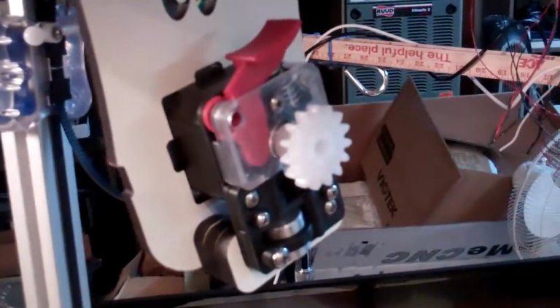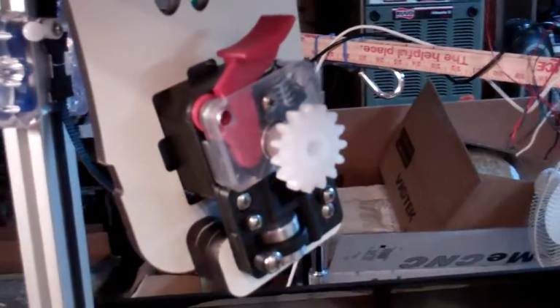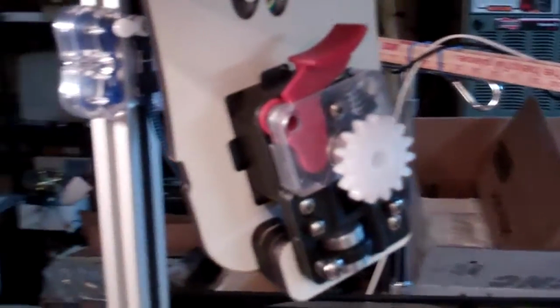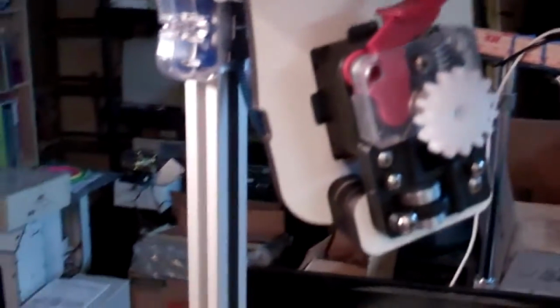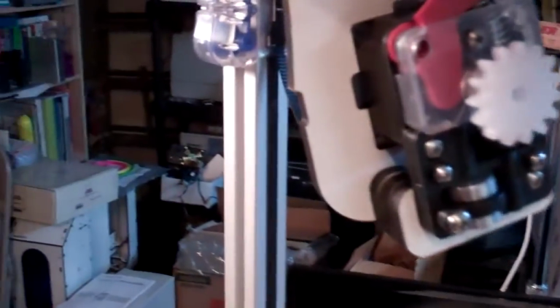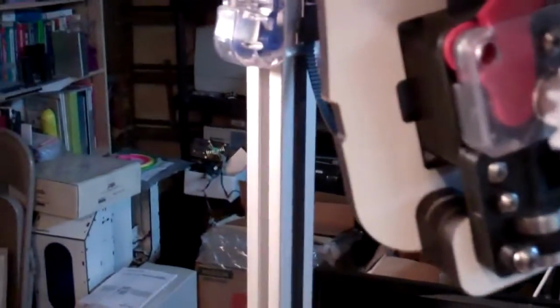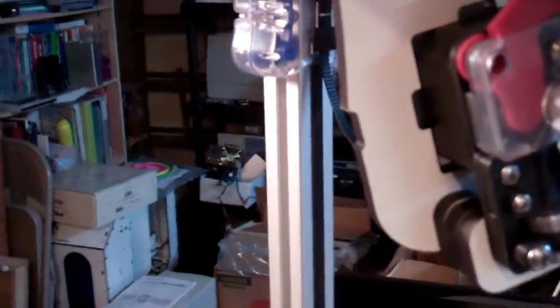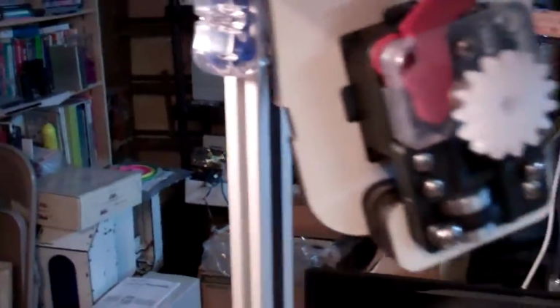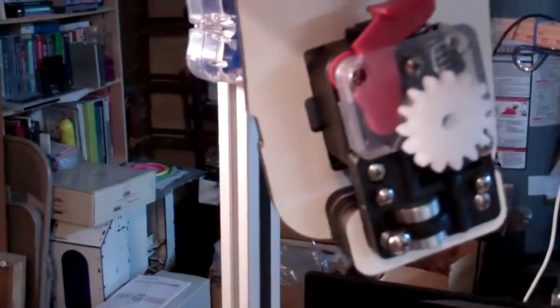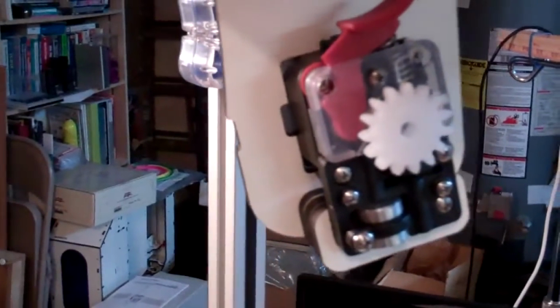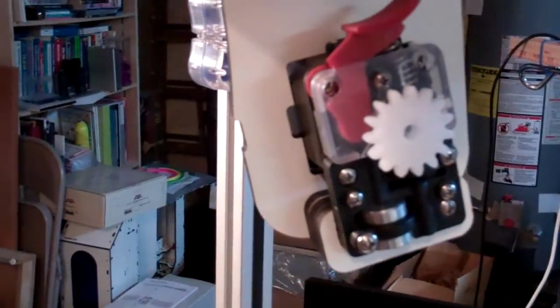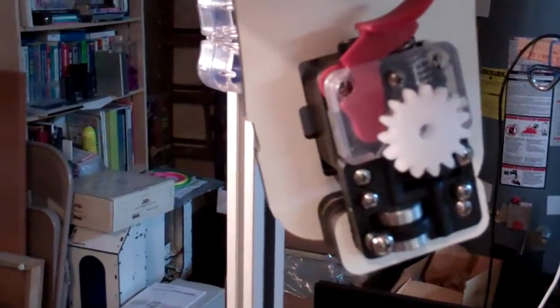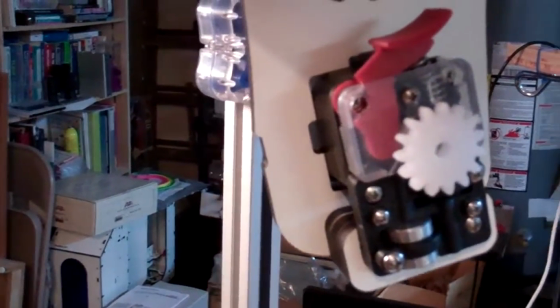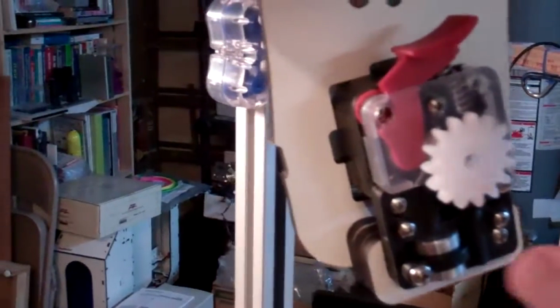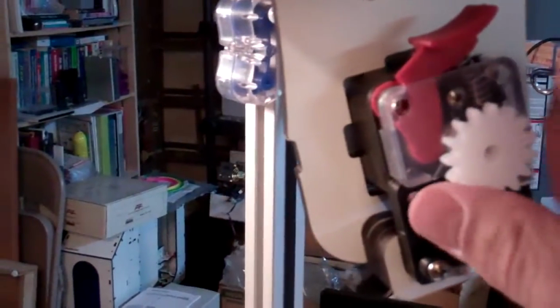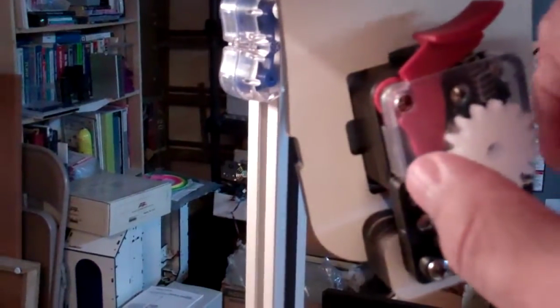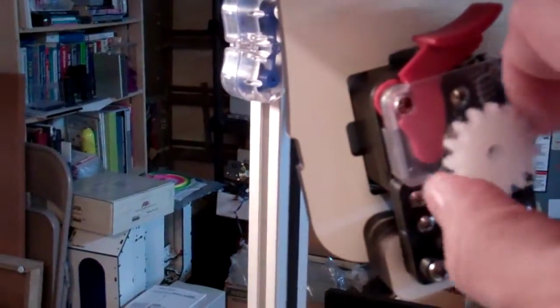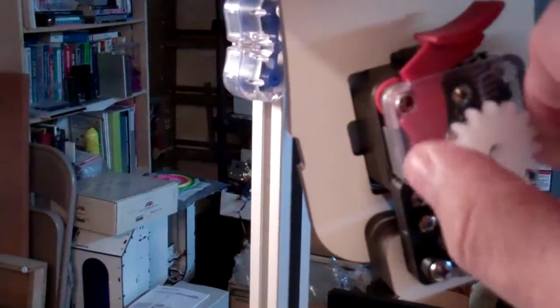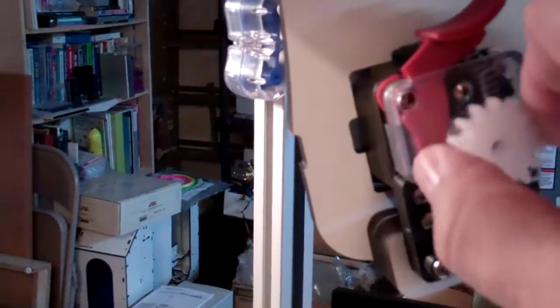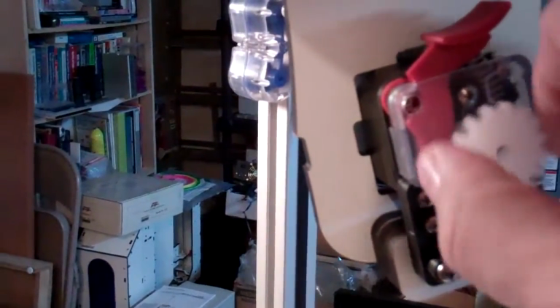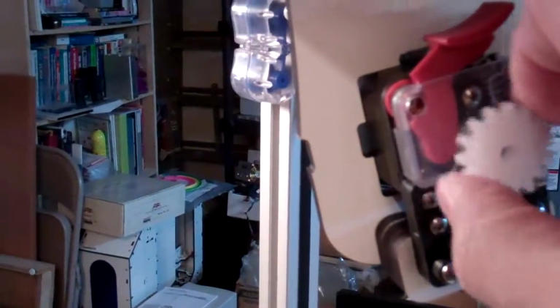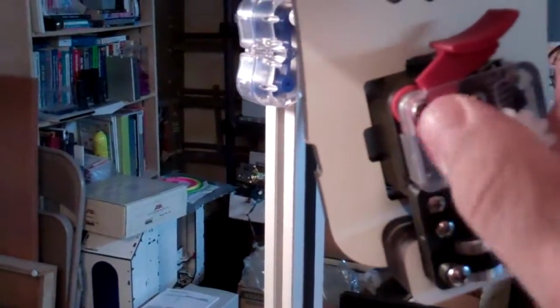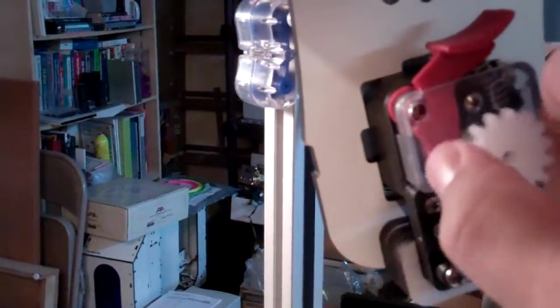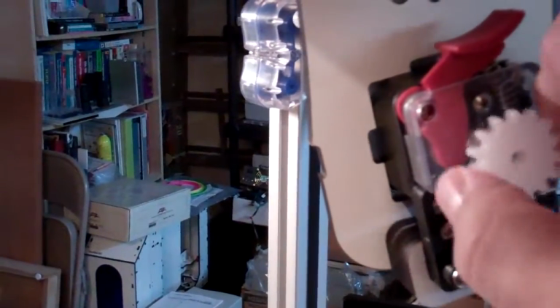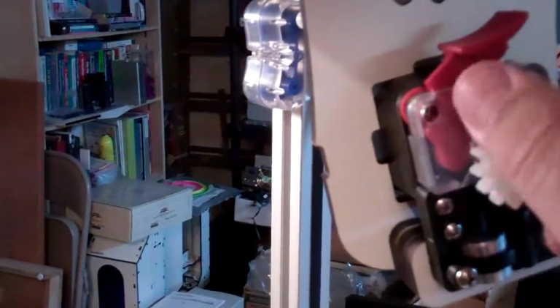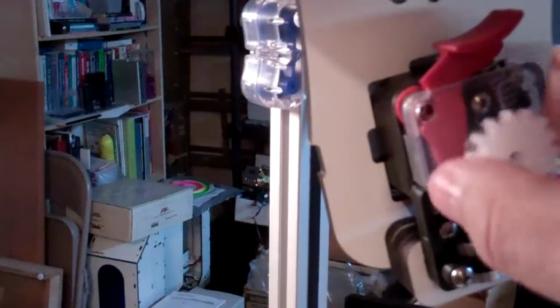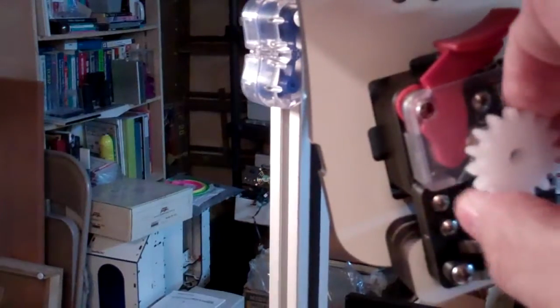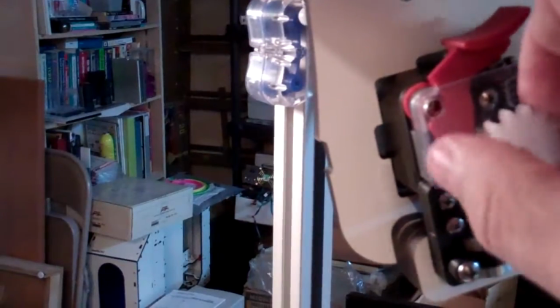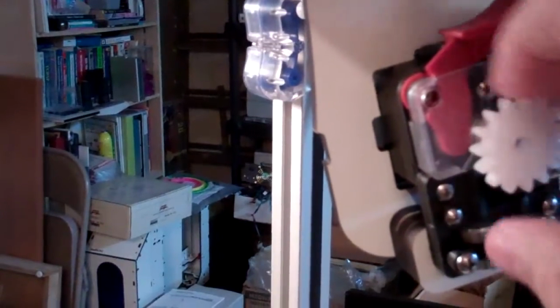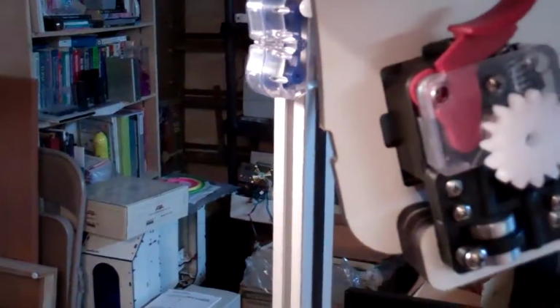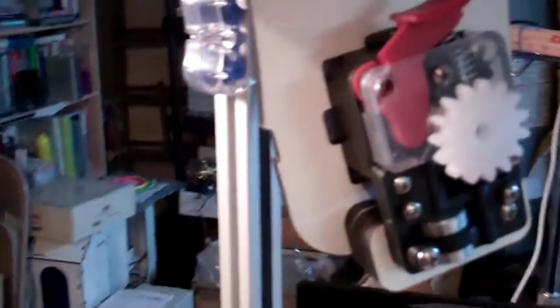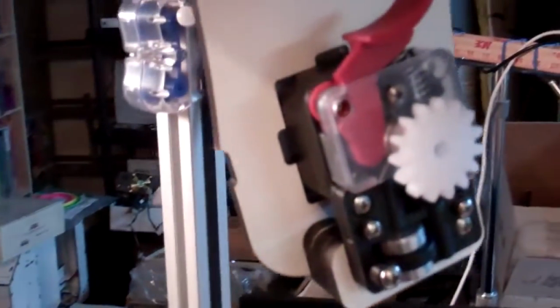As you can see, that's what it looks like. That little knob allows you to manually feed filament into it.